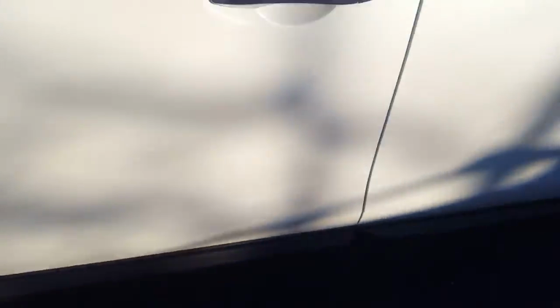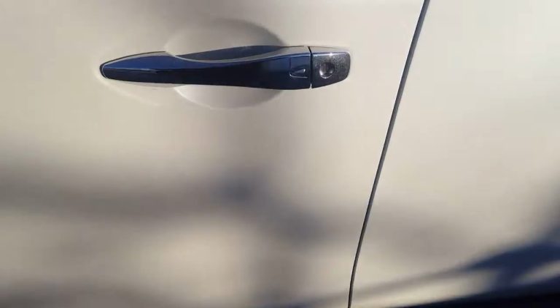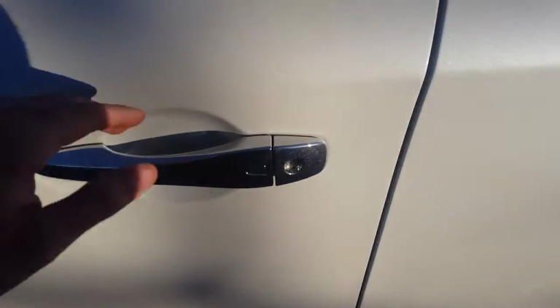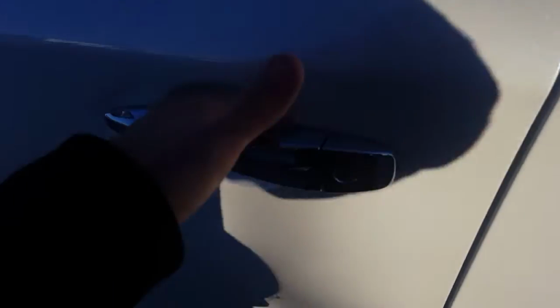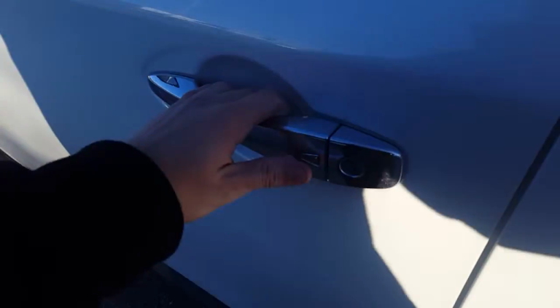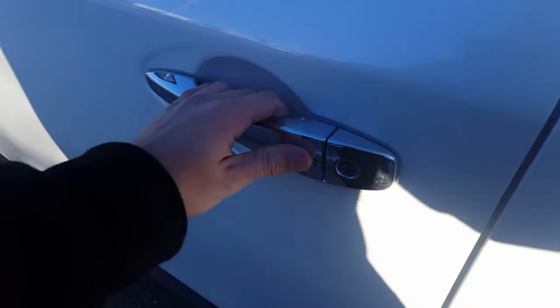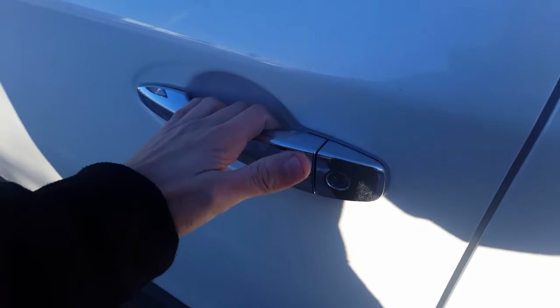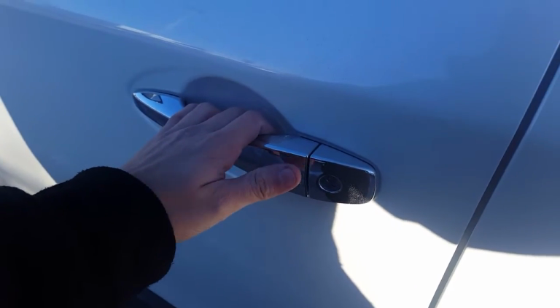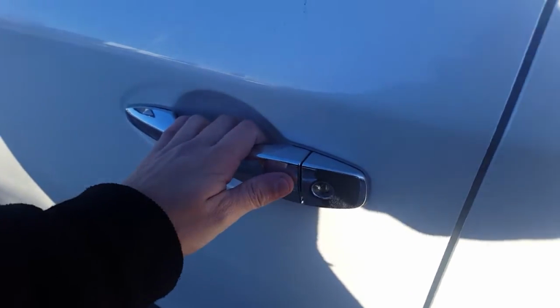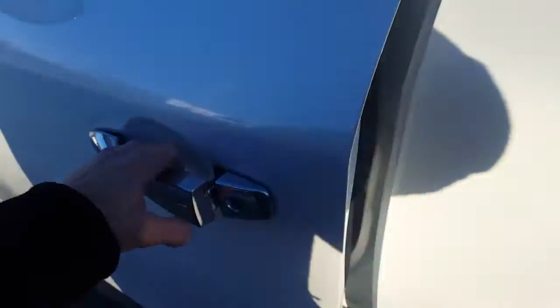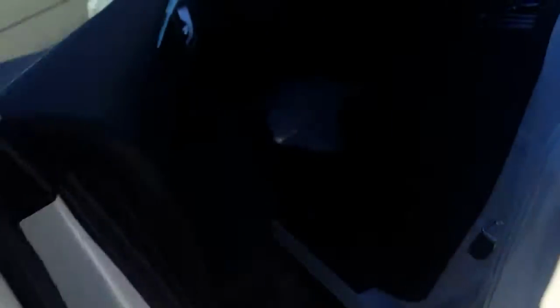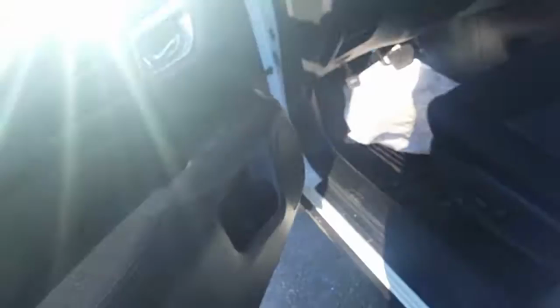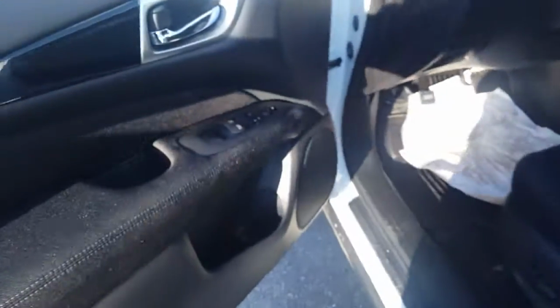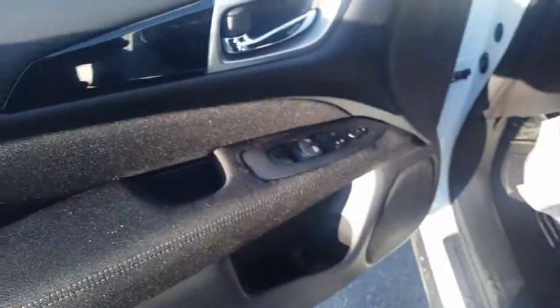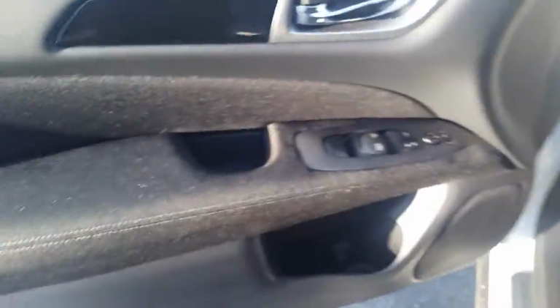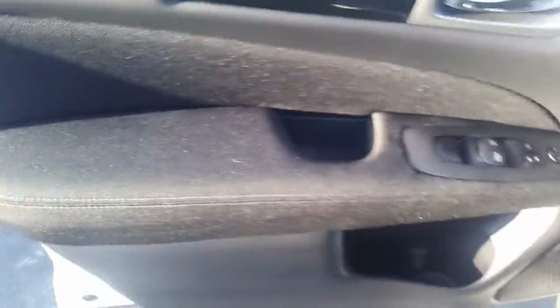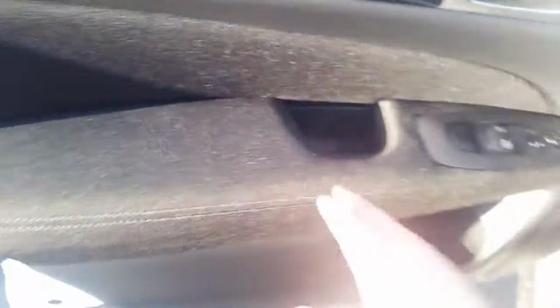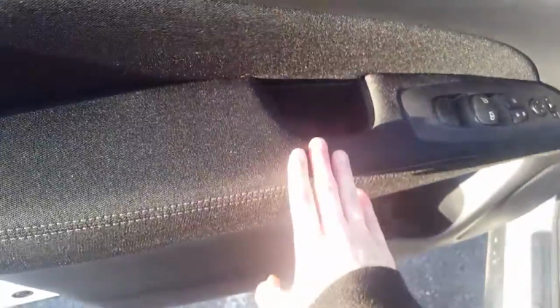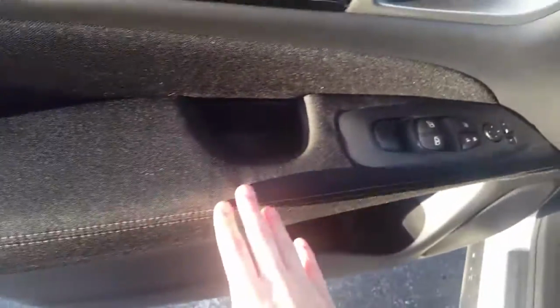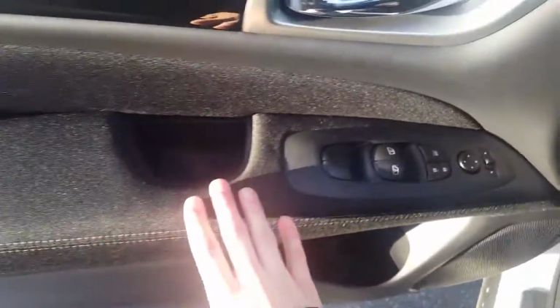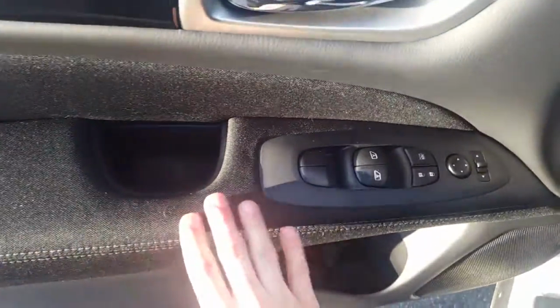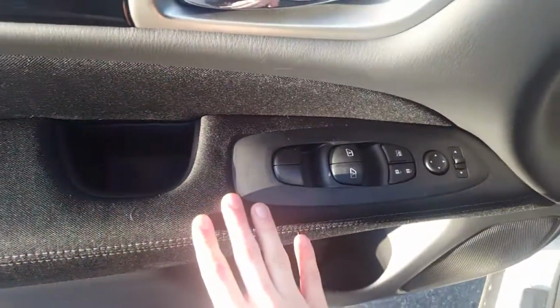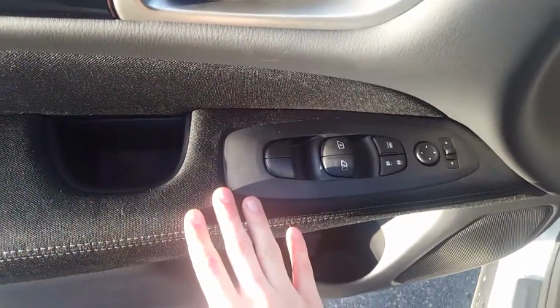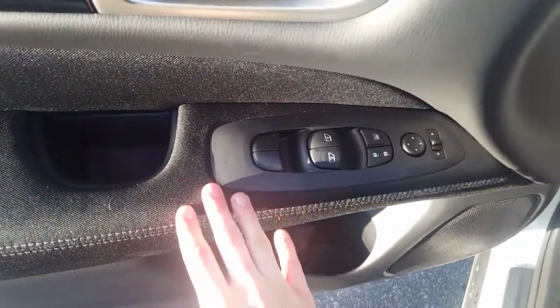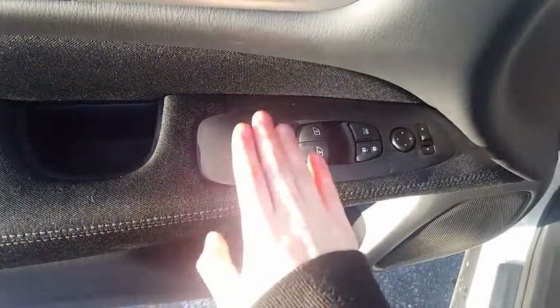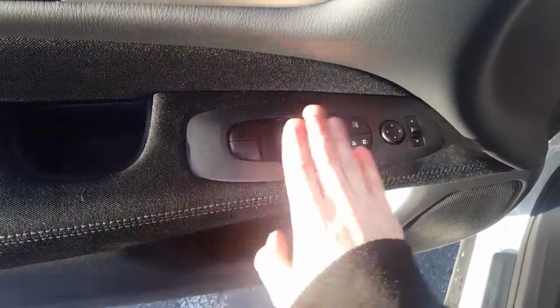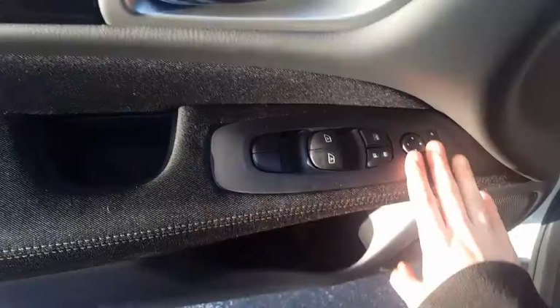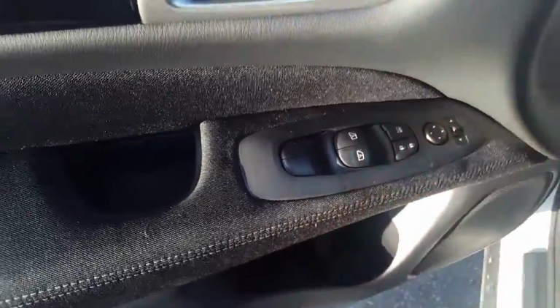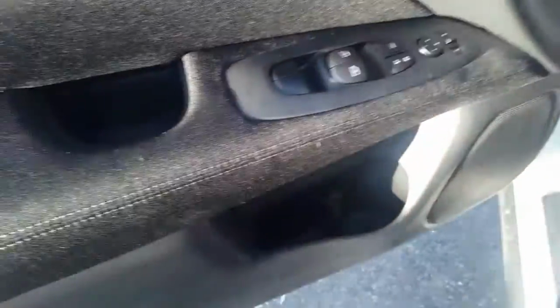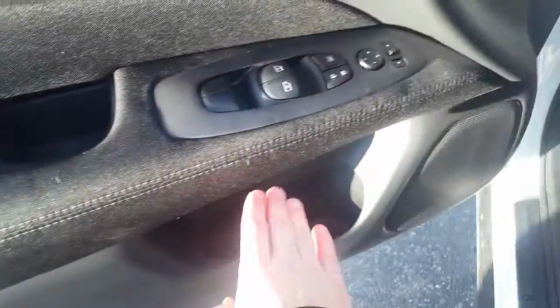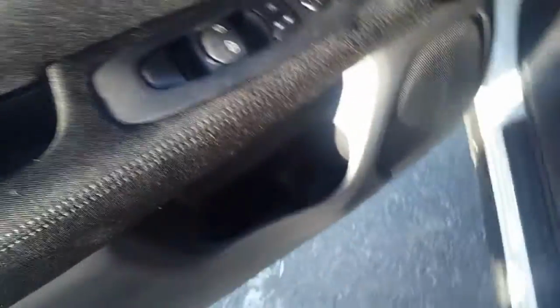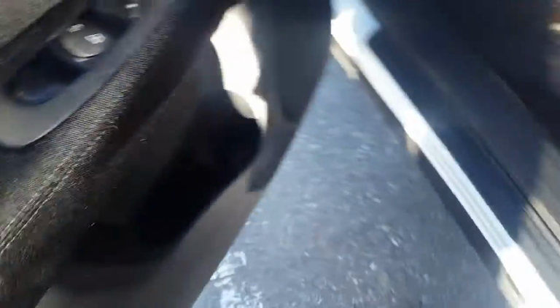We do have push button entry on here — smart entry, push it once and it's unlocked. Looking in here we do have power options: we have windows, locks, mirrors, and a little storage cubby across the bottom.